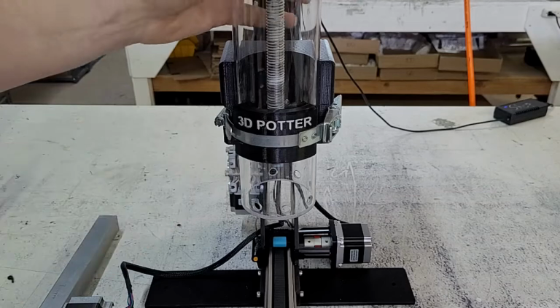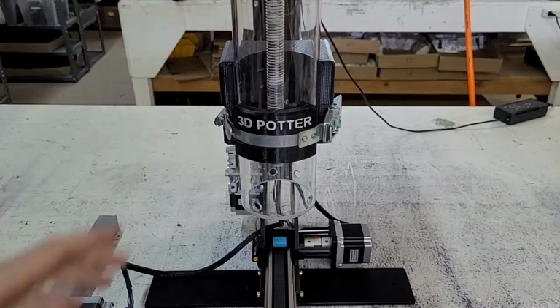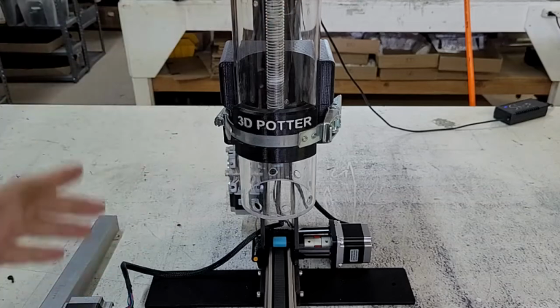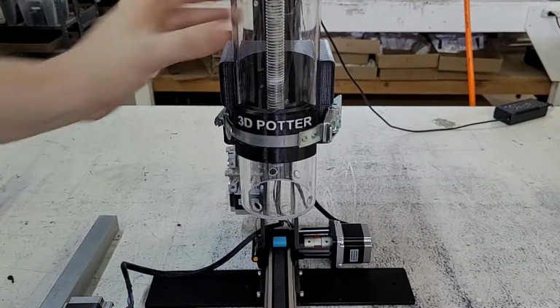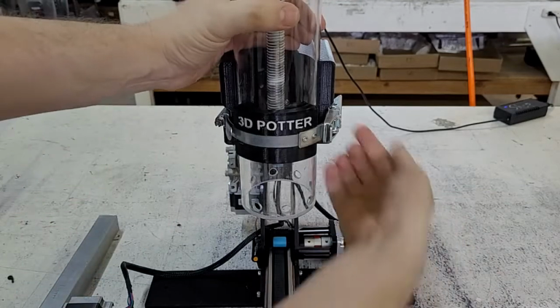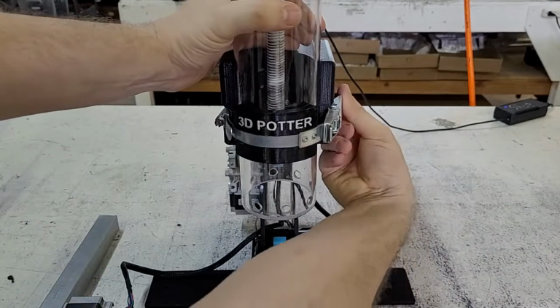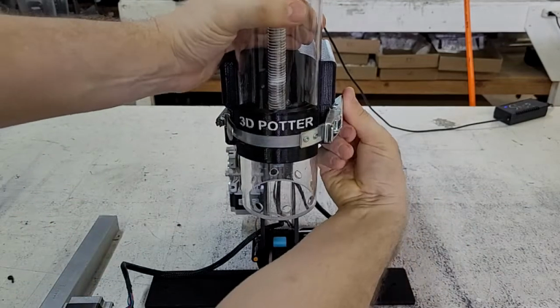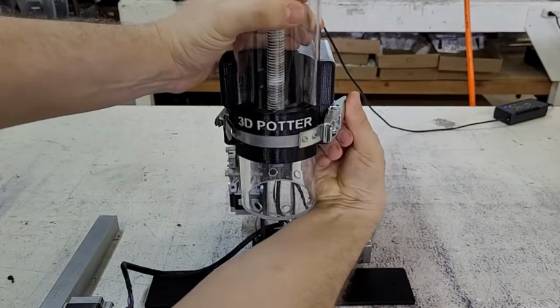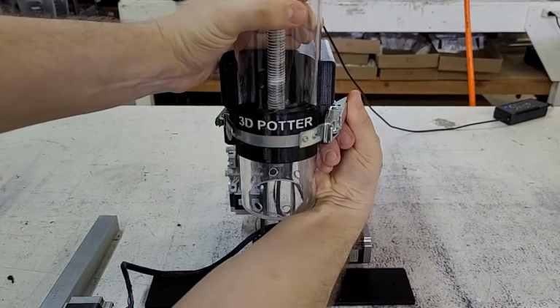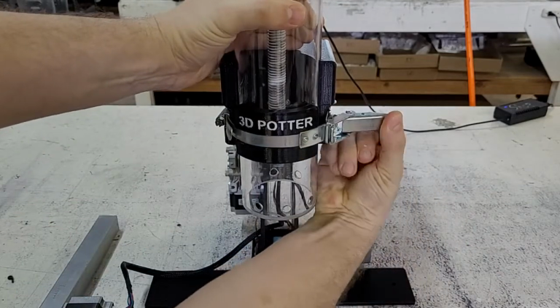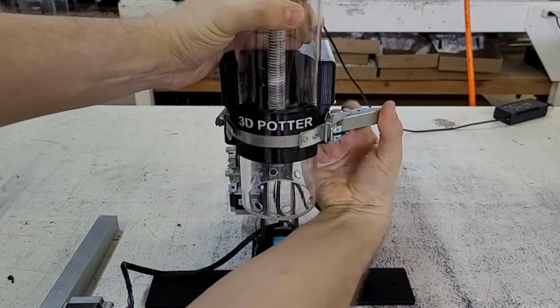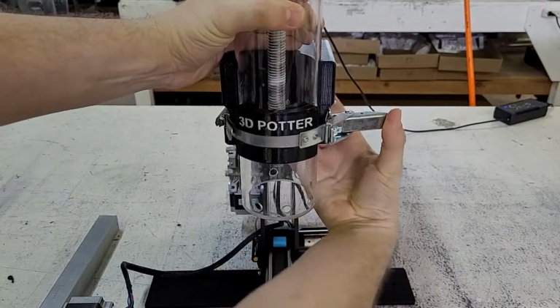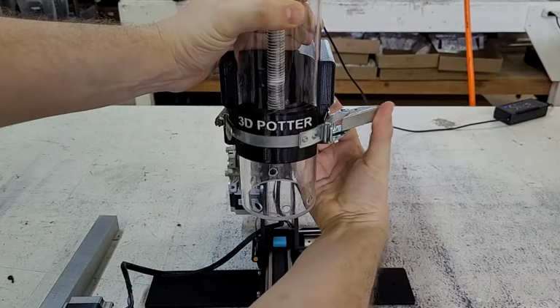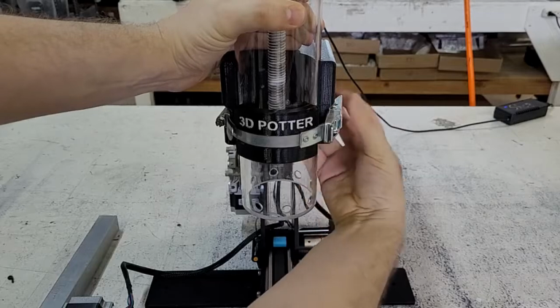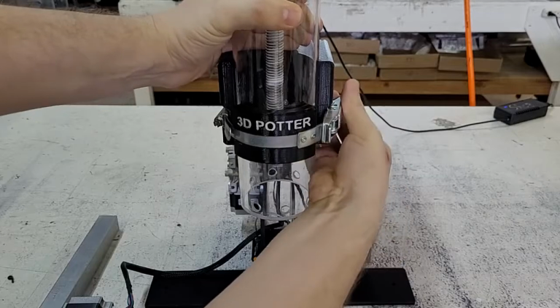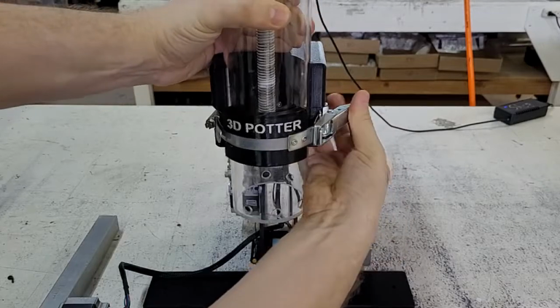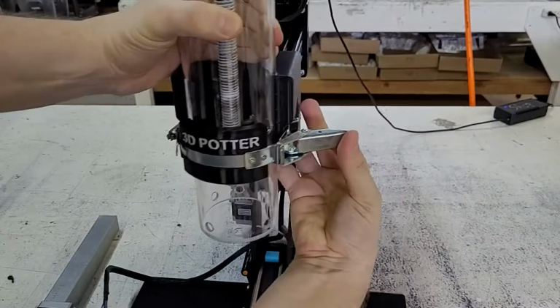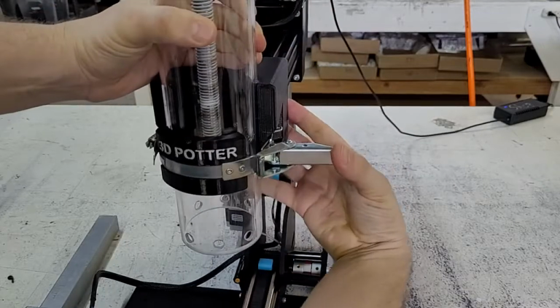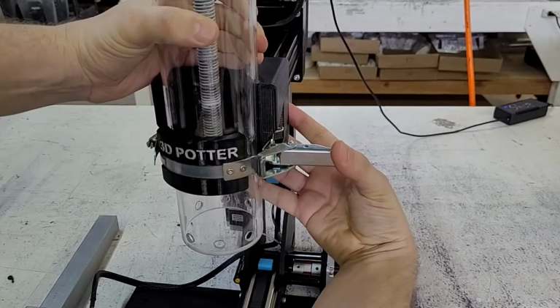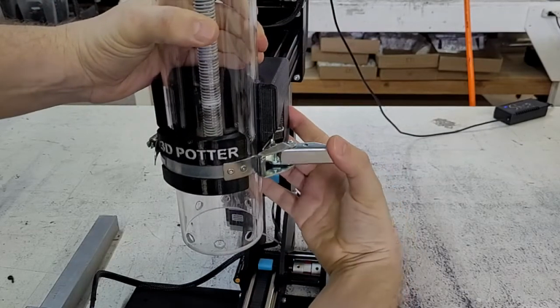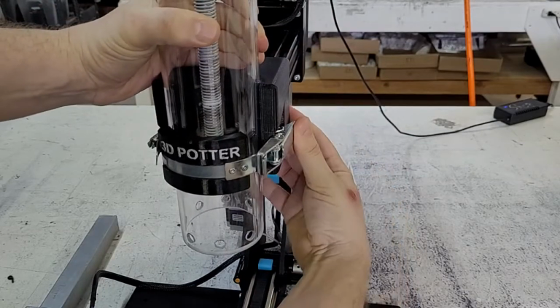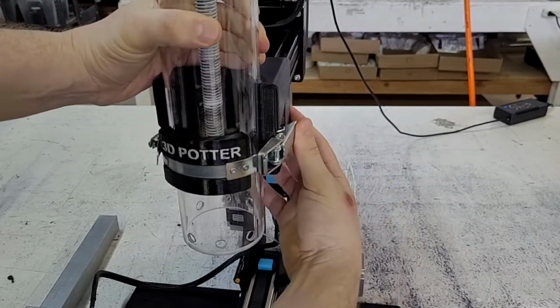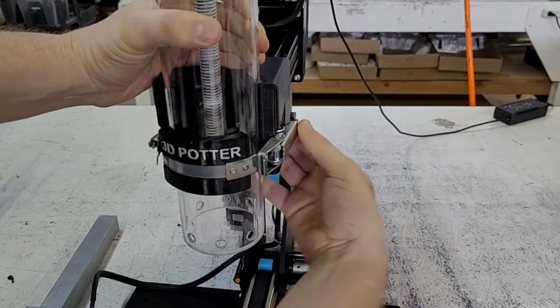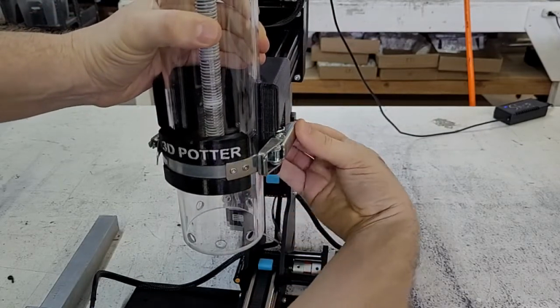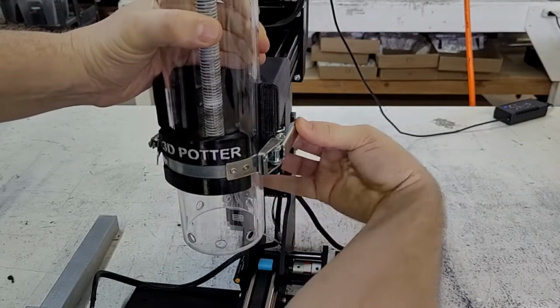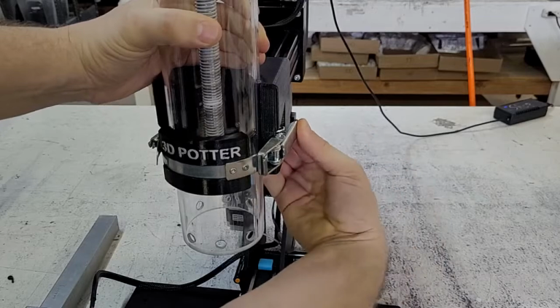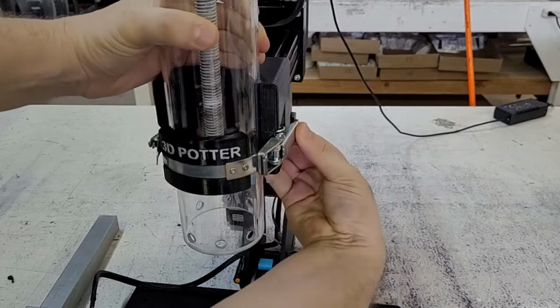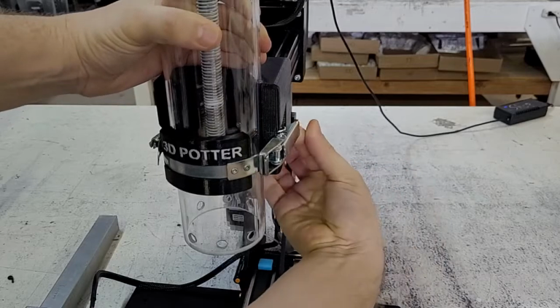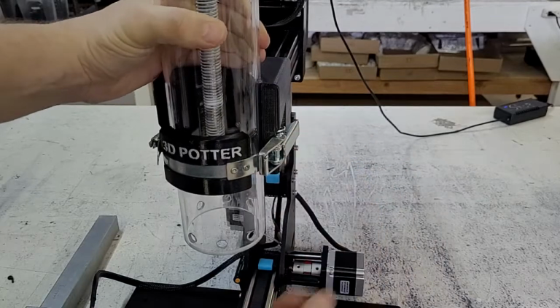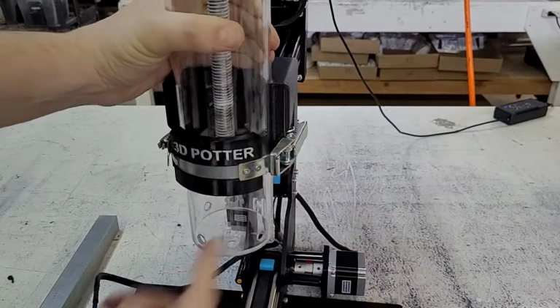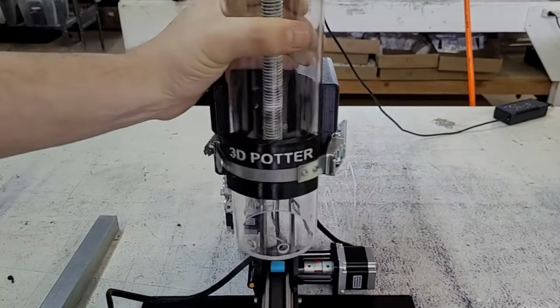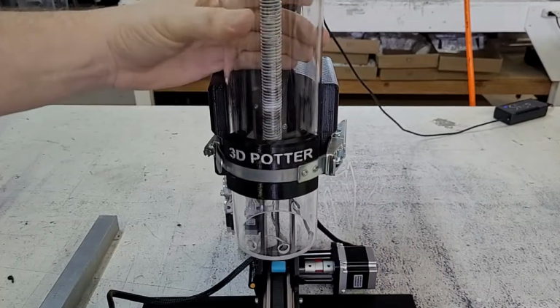To test the tightness, you can take the clamp and open it and close it to see how hard it is to close. As you can see here, you only need about two or three or four pounds of force to close that clamp down.